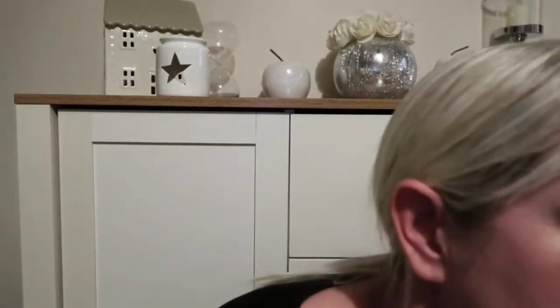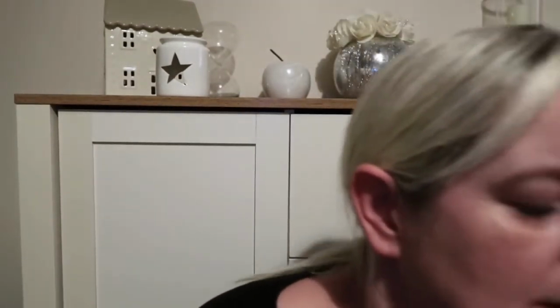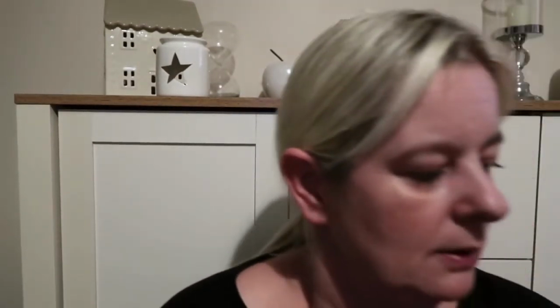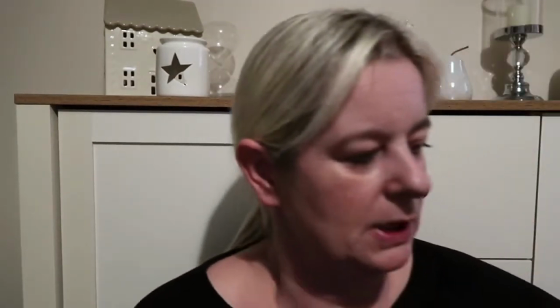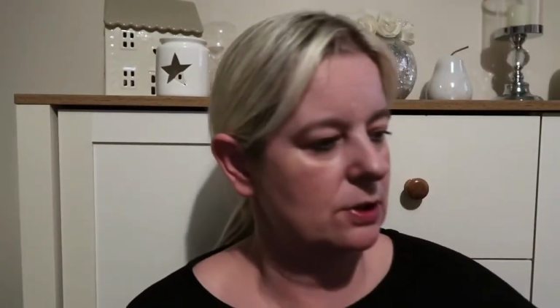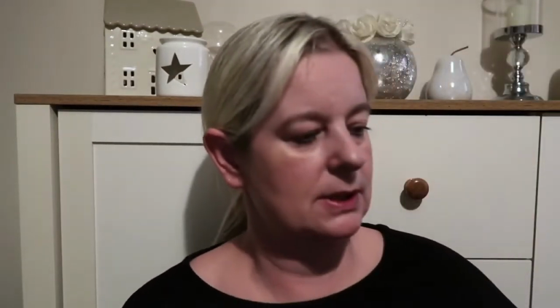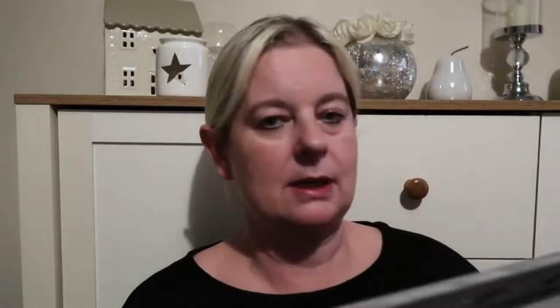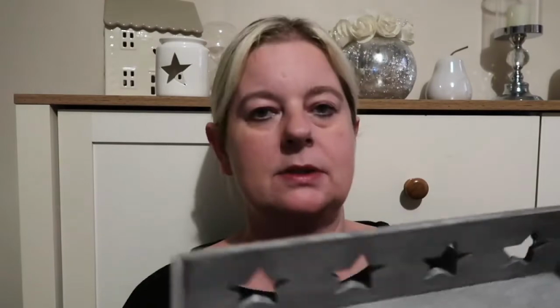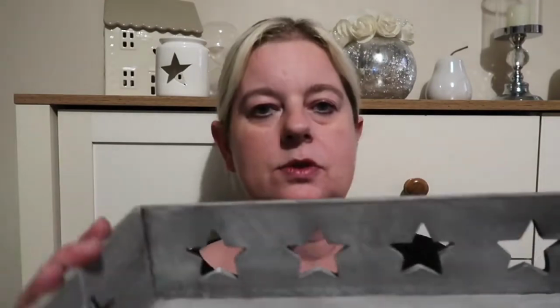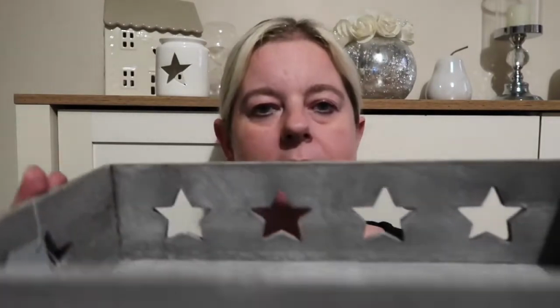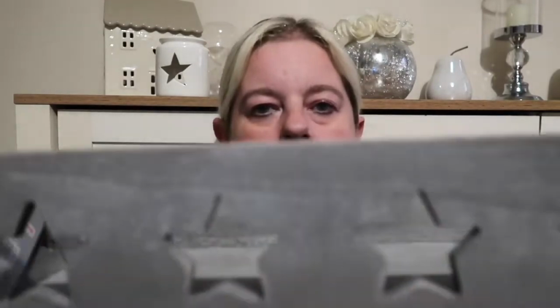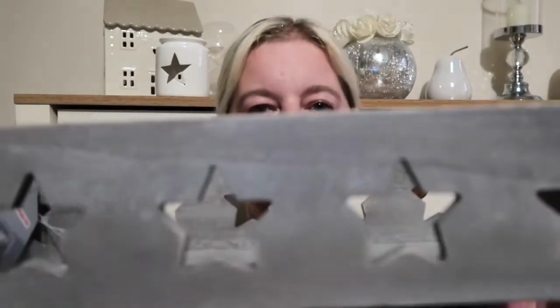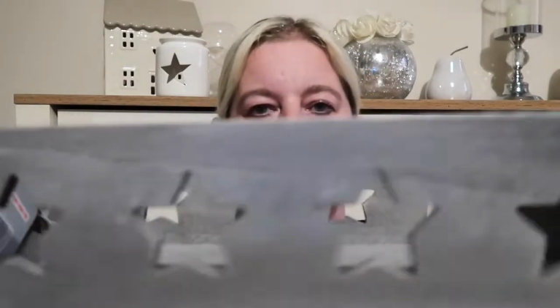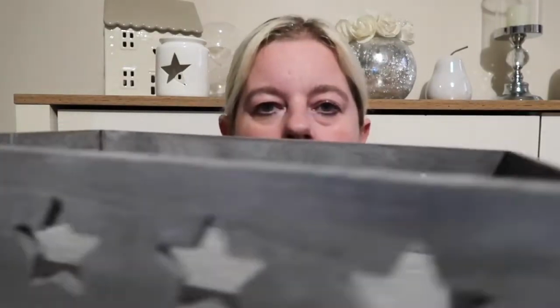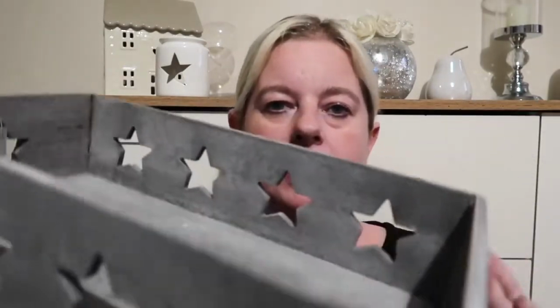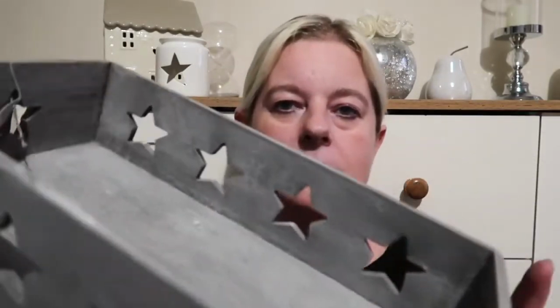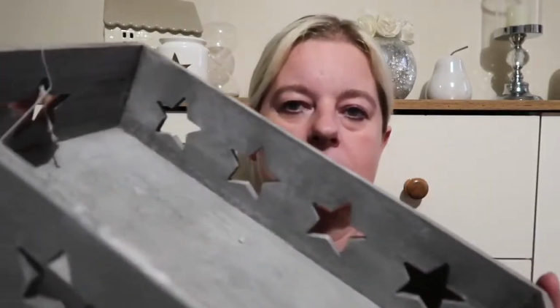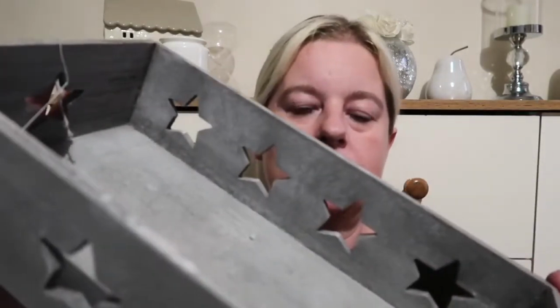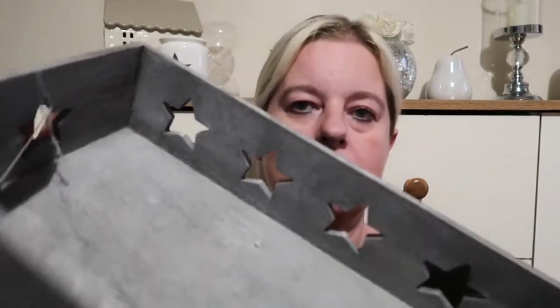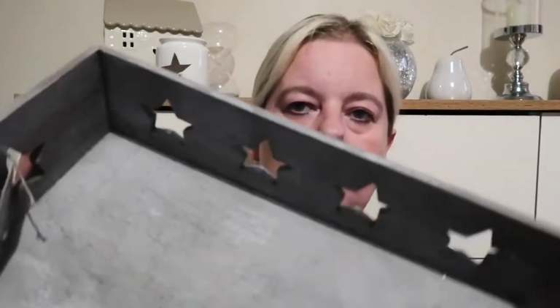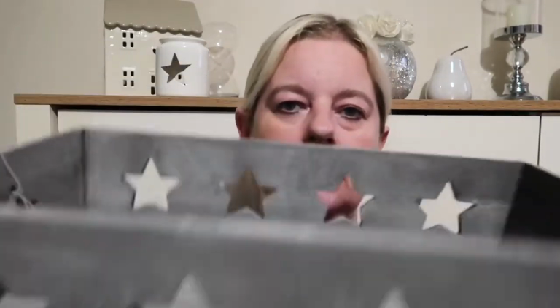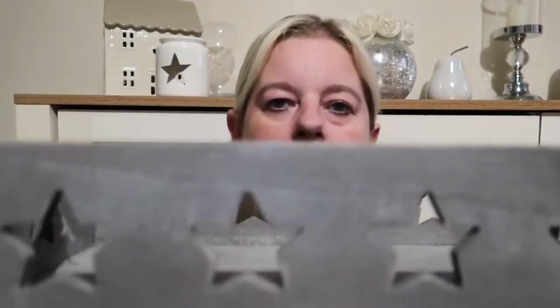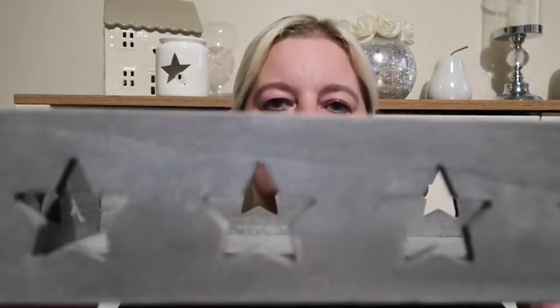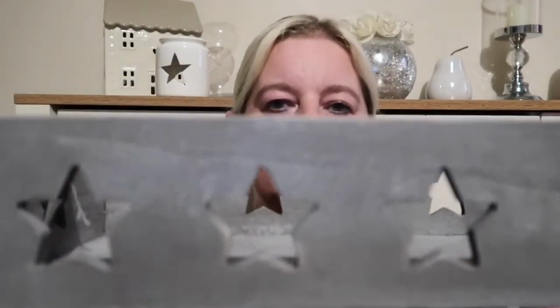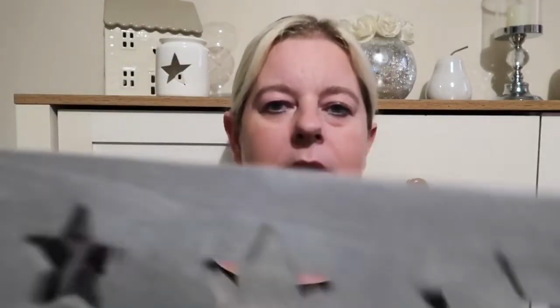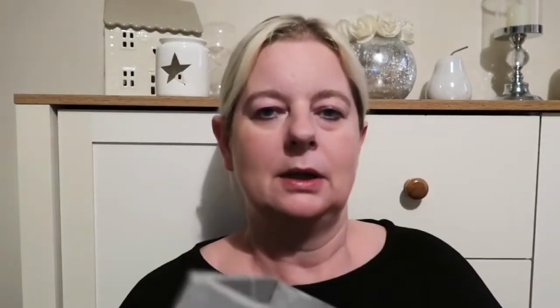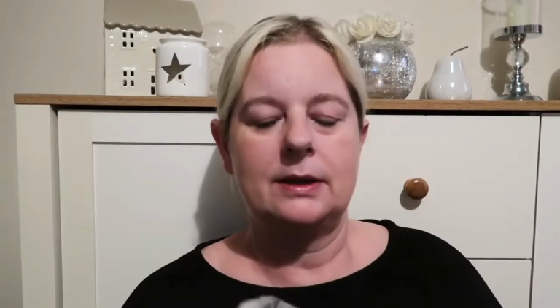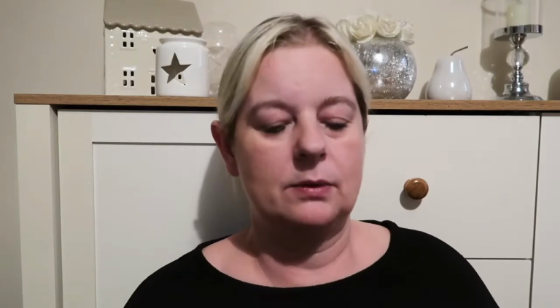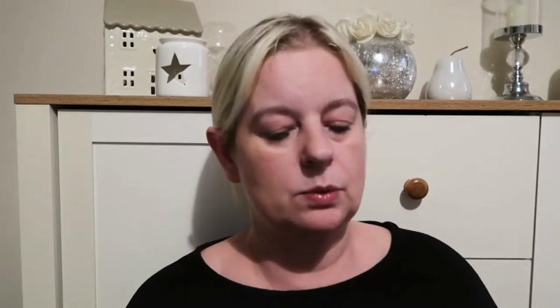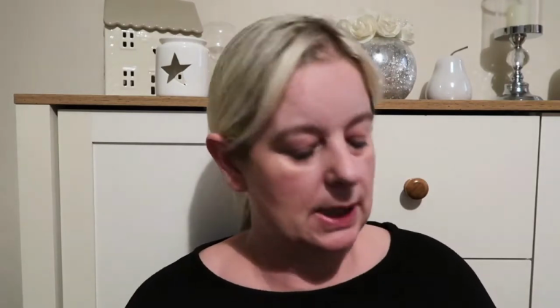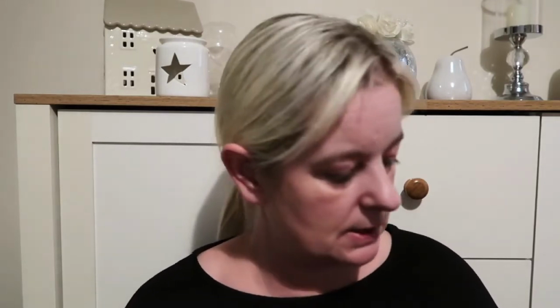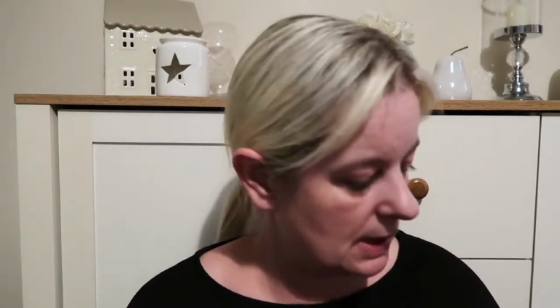I picked up this decorative tray for my daughter's bedroom and that was £1.99.